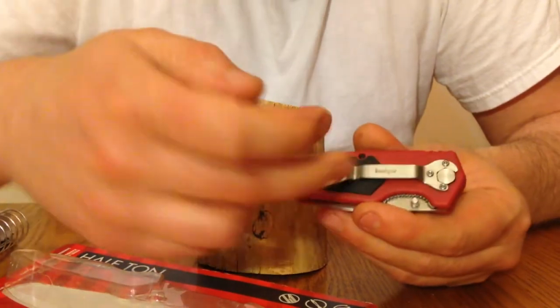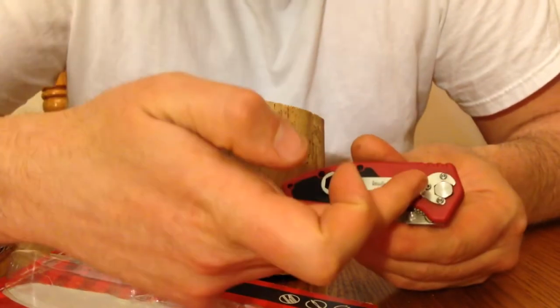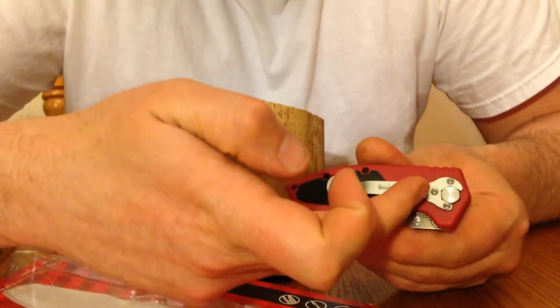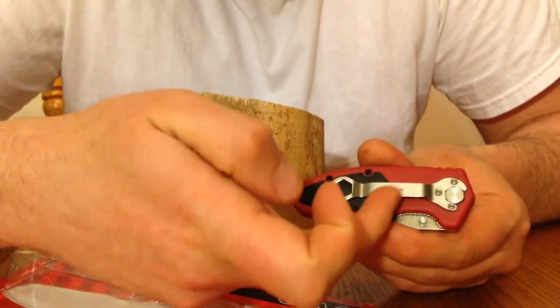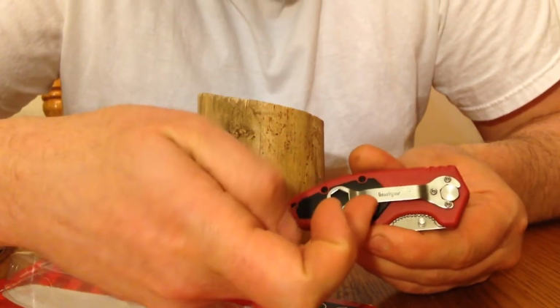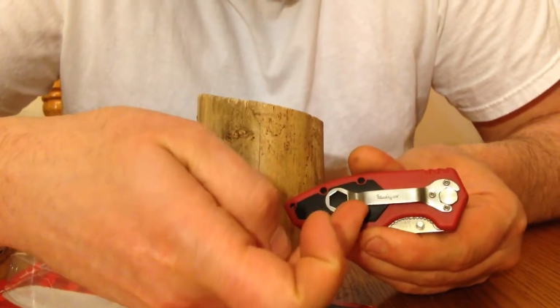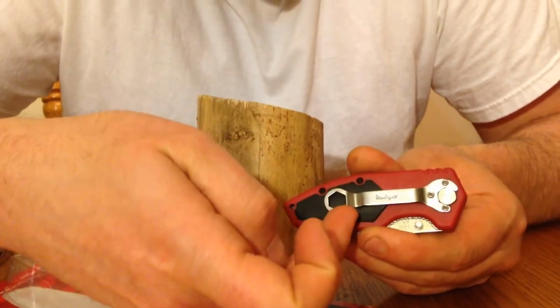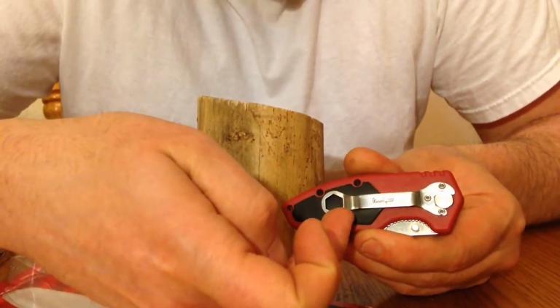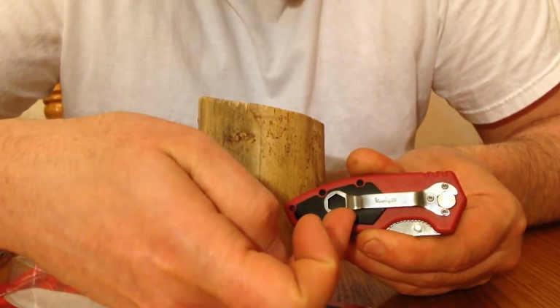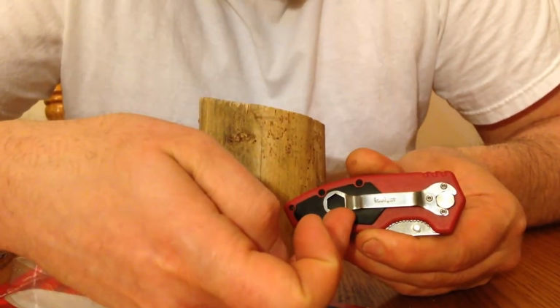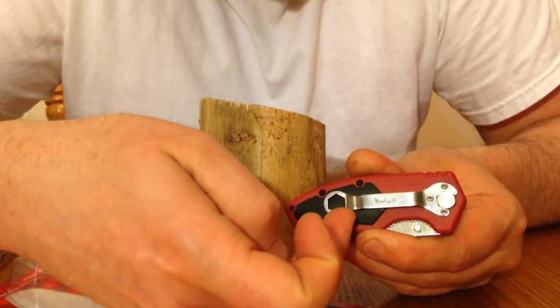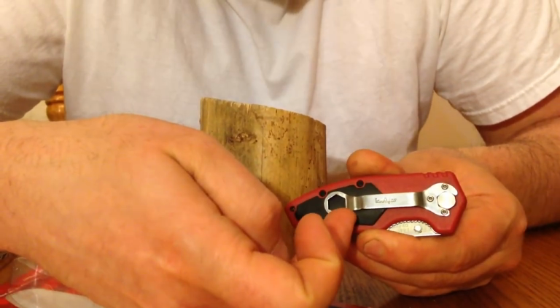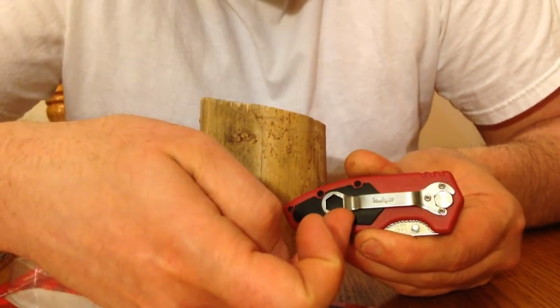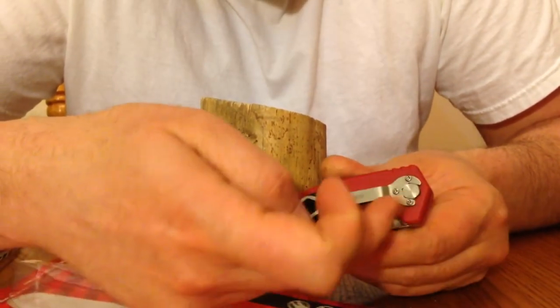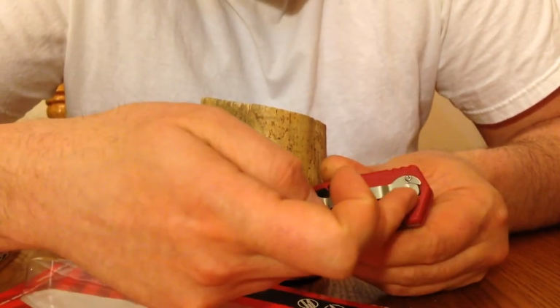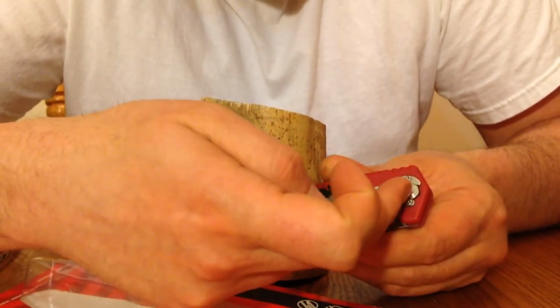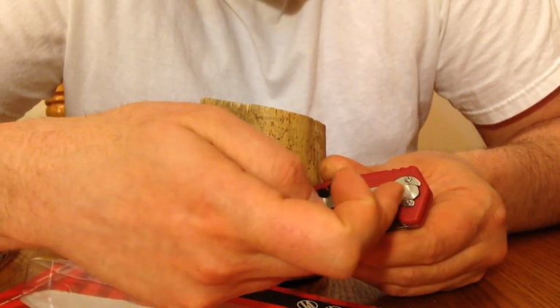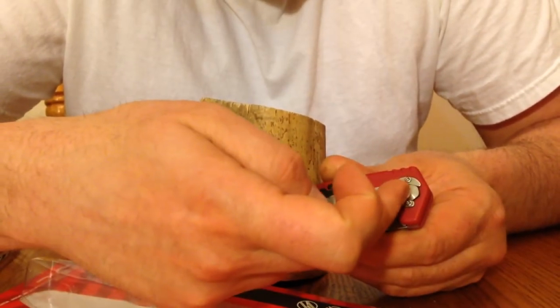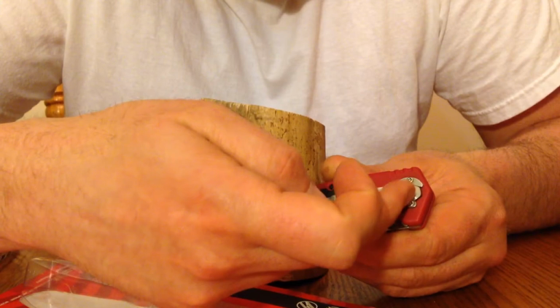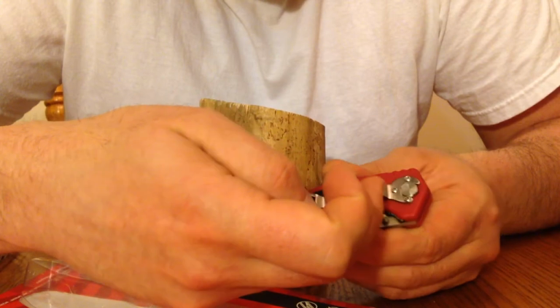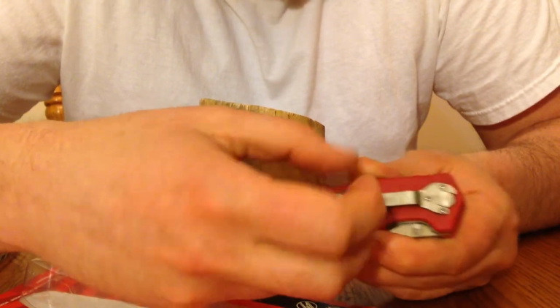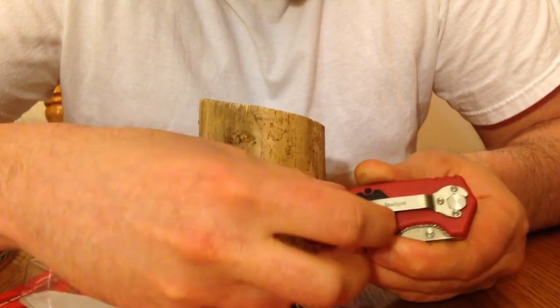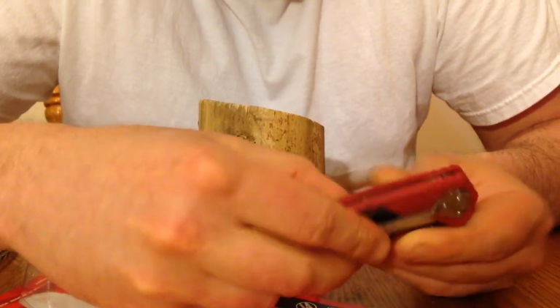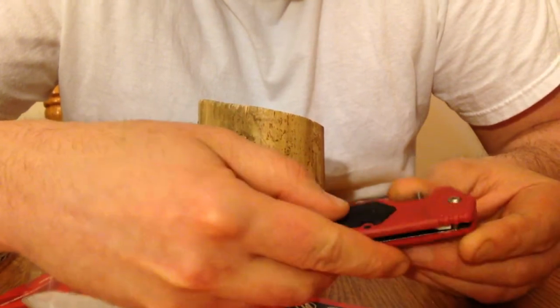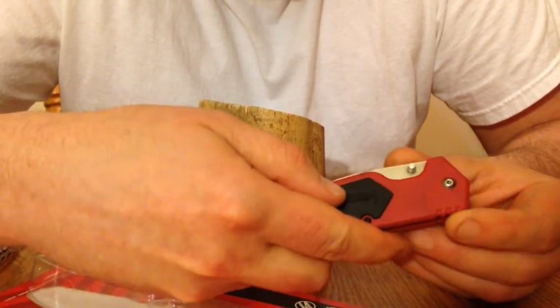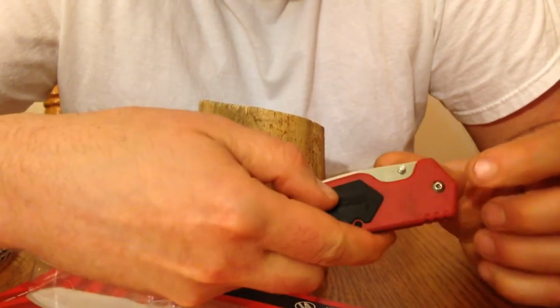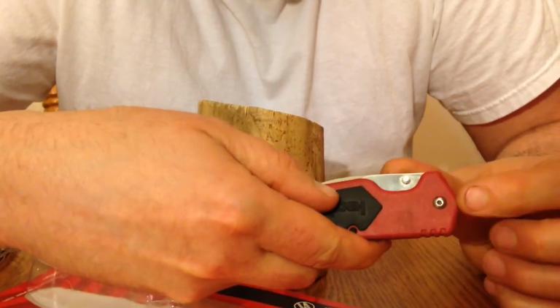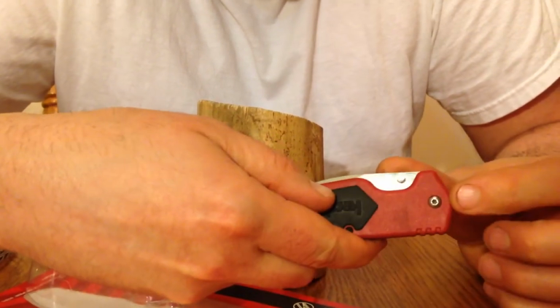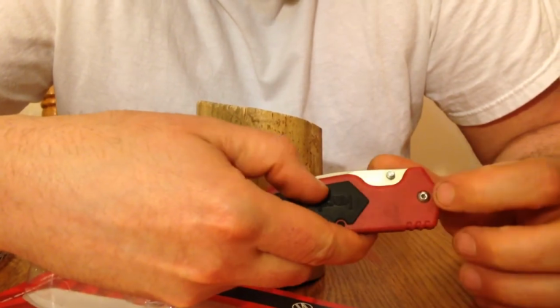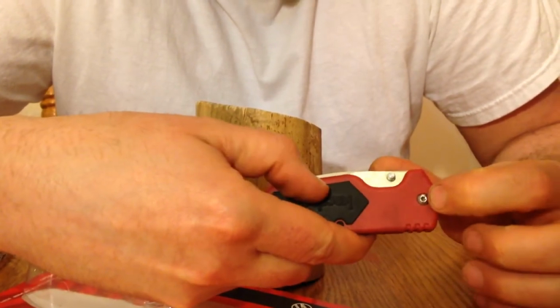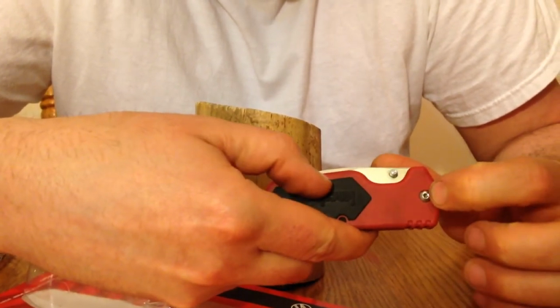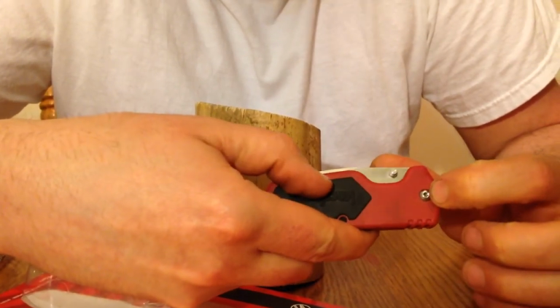It's got a cool little pocket clip that looks like a wrench. The wrench actually holds the pivot from spinning, if you ever have to tighten or loosen your pivot point.